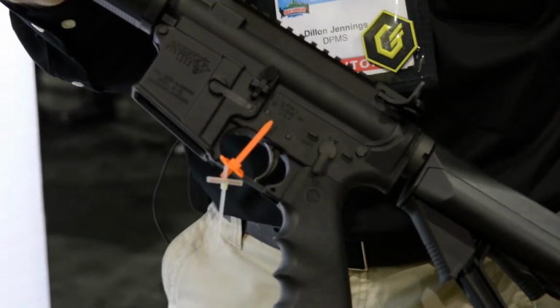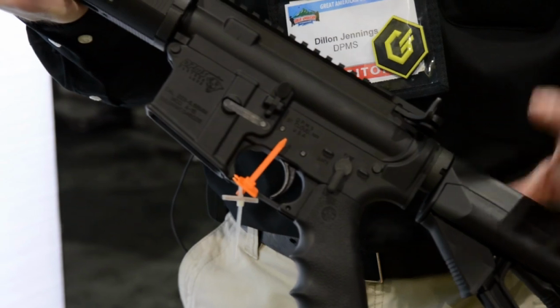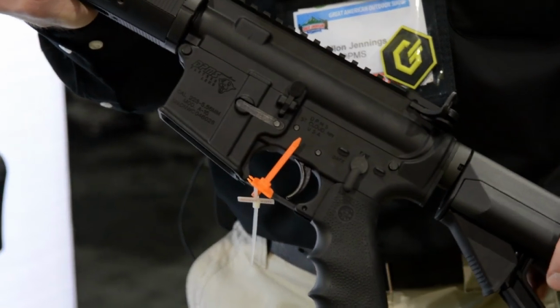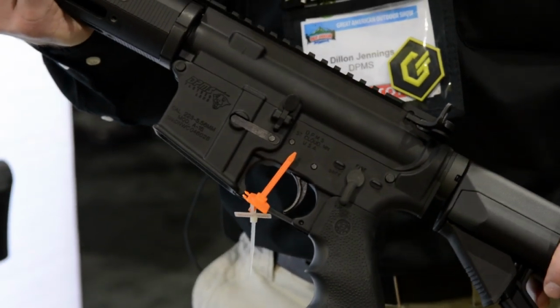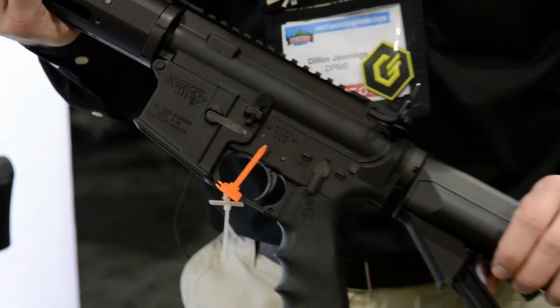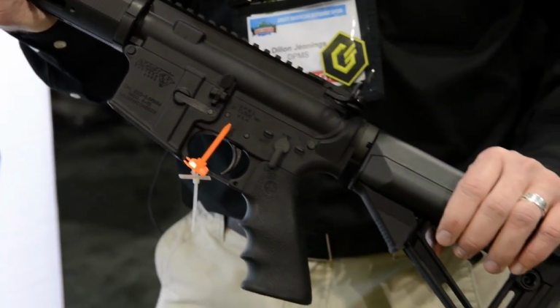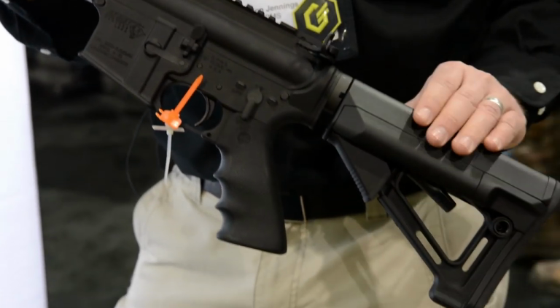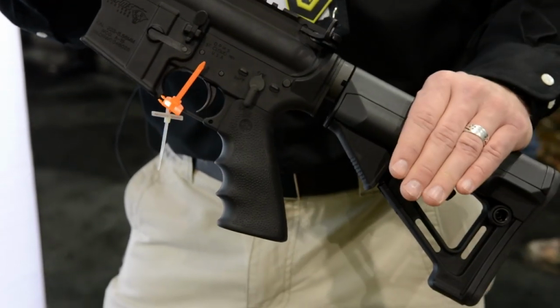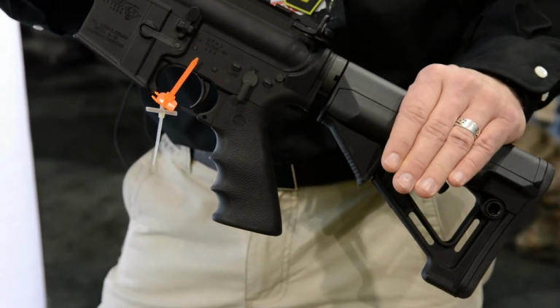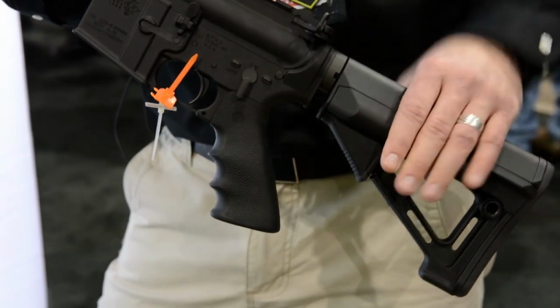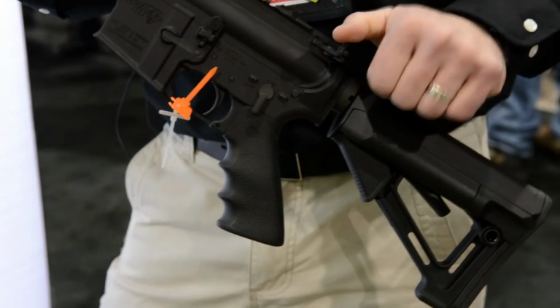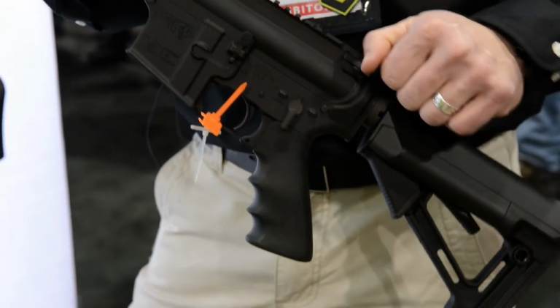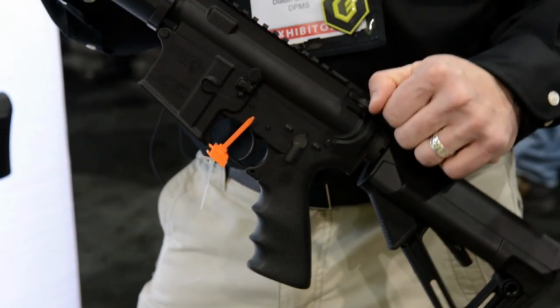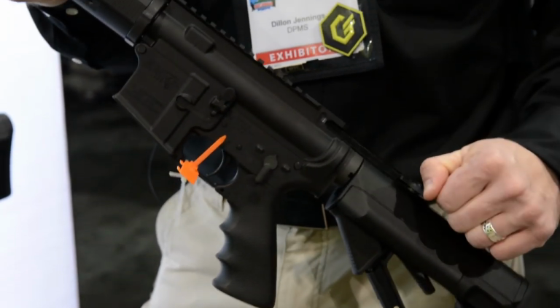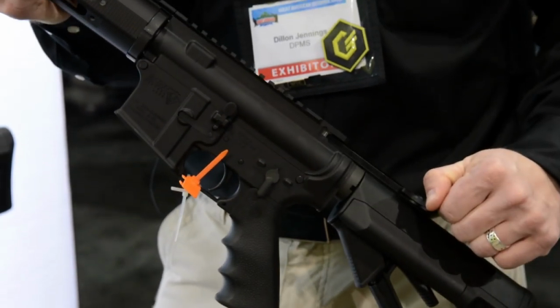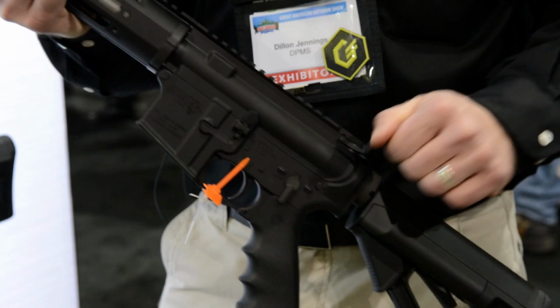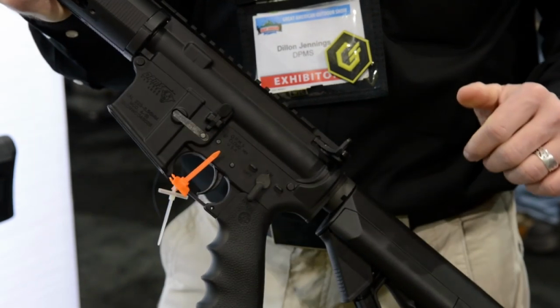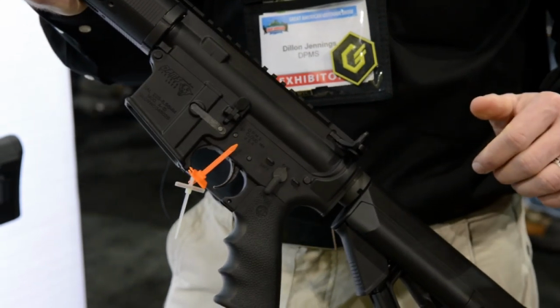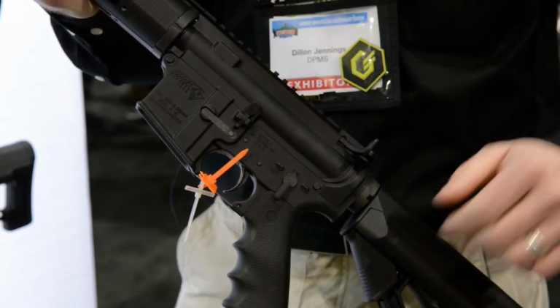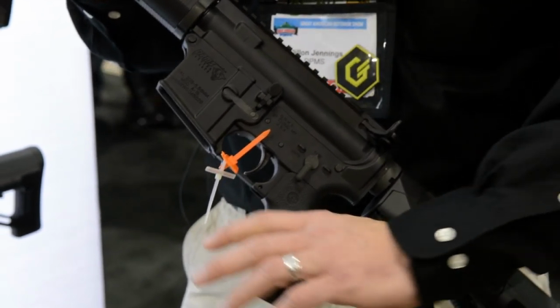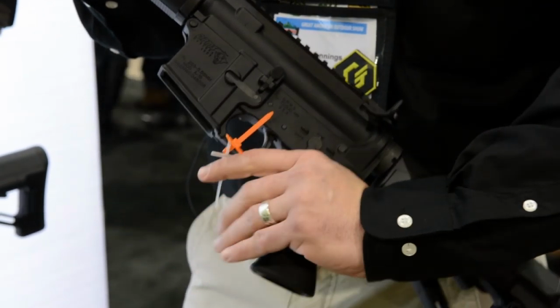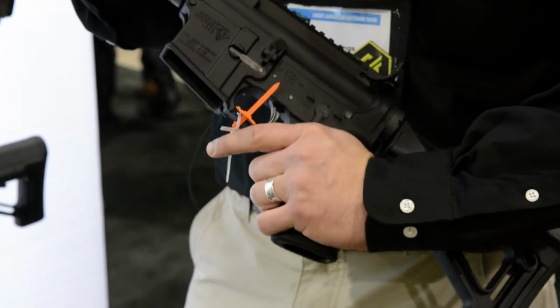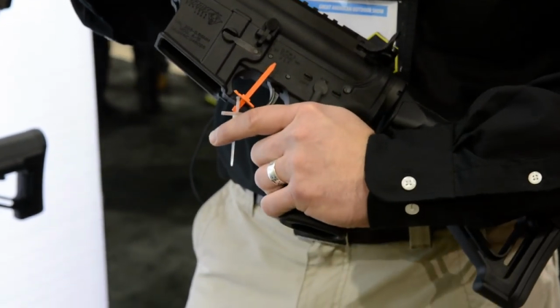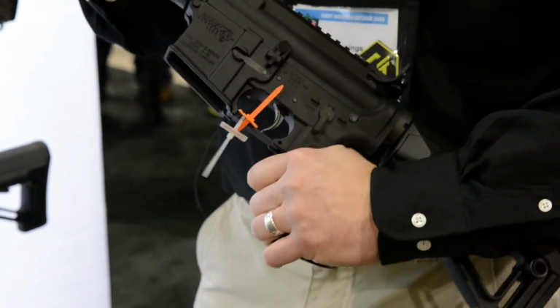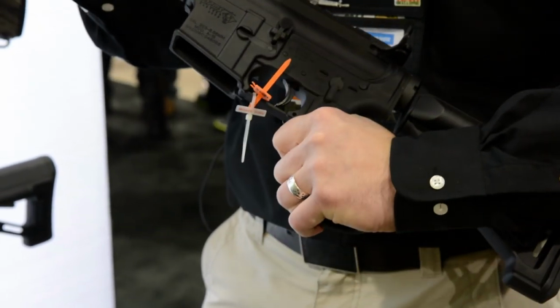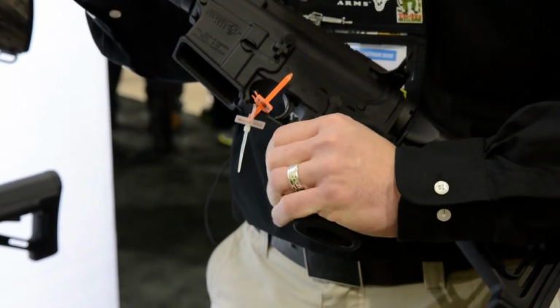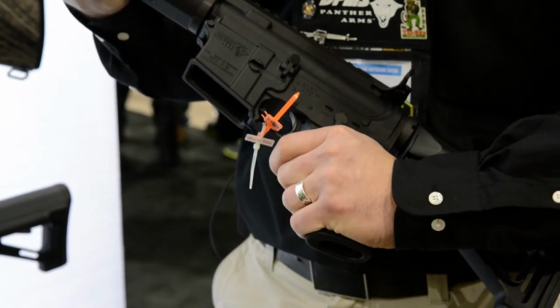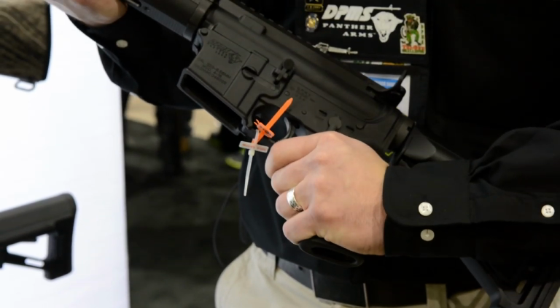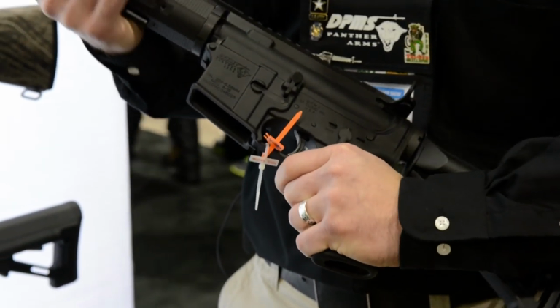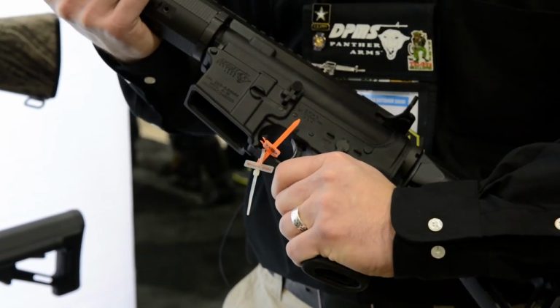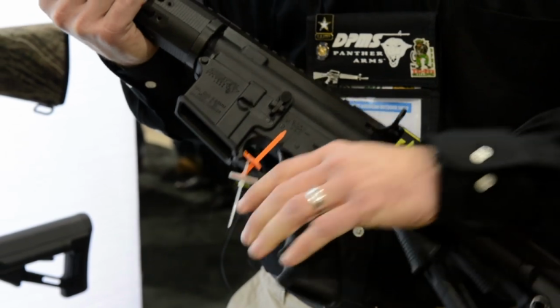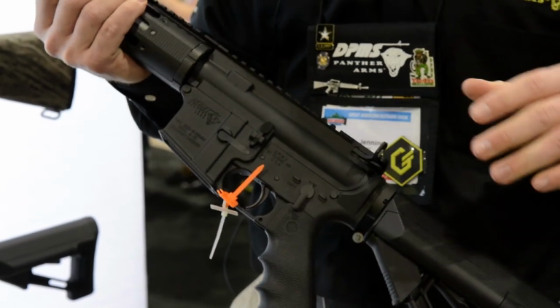It's got an ACS Magpul buttstock with the cheek weld. It's got an enhanced tactical latch for the charging handle, and a Hogue overmolded grip so you can carry it and not have to worry about your hands getting sweaty or dropping it.